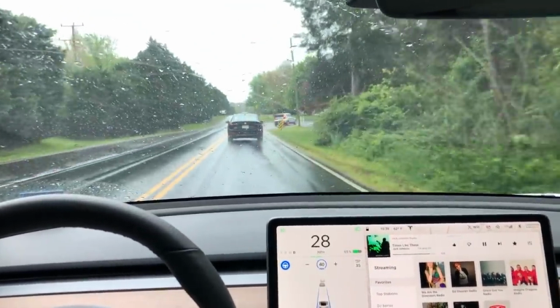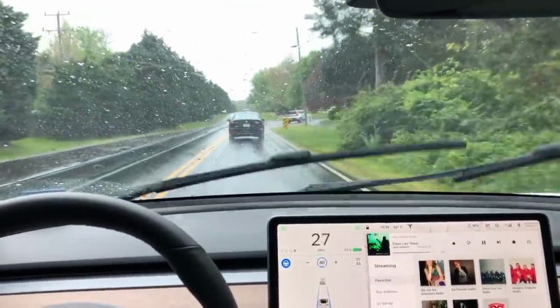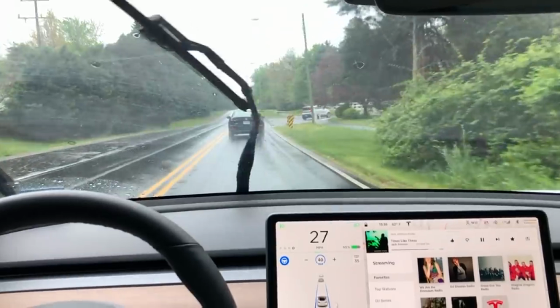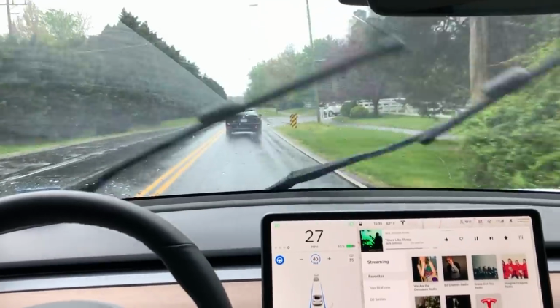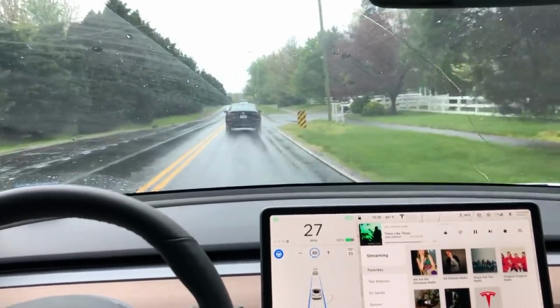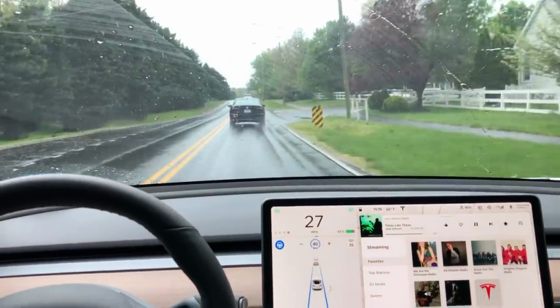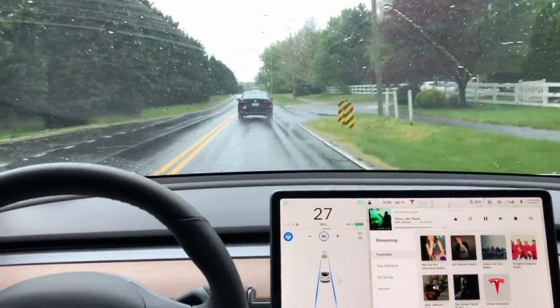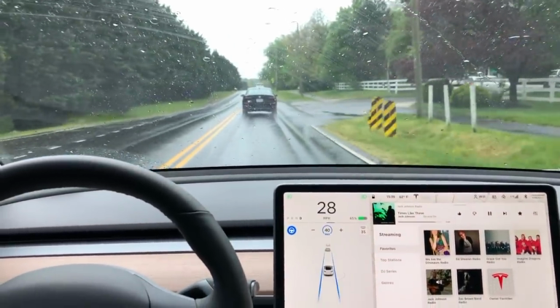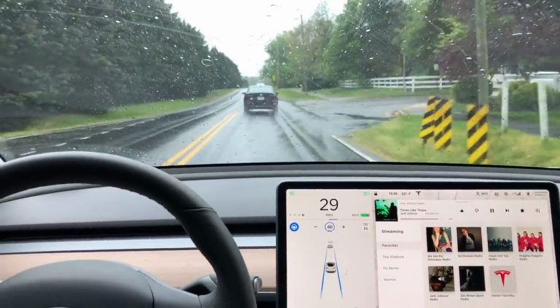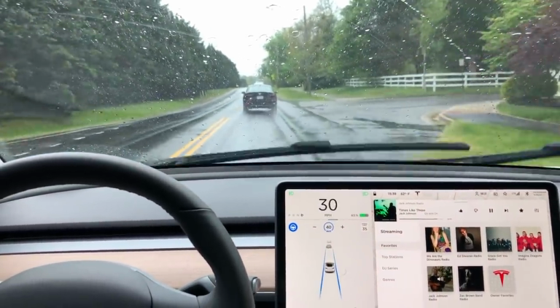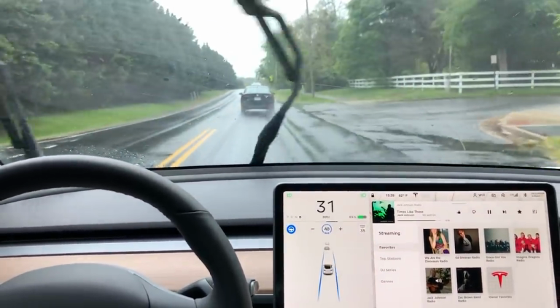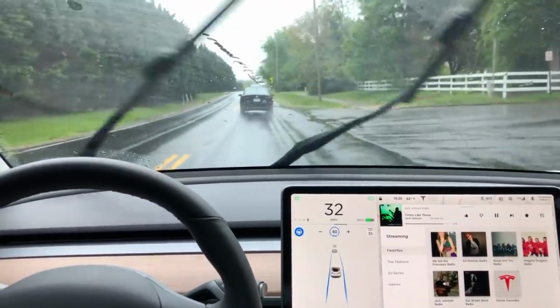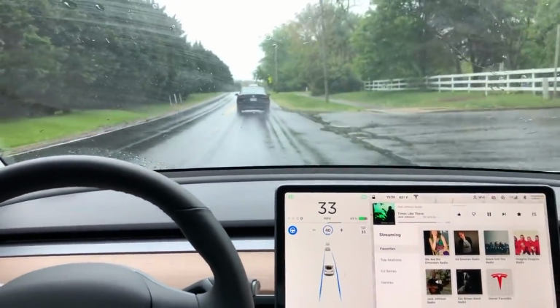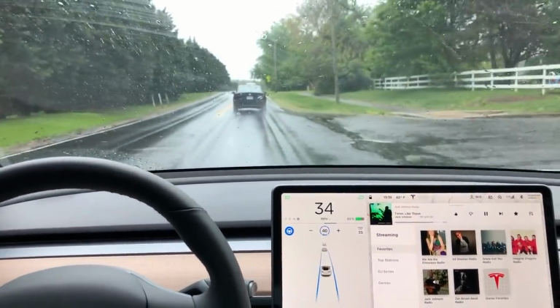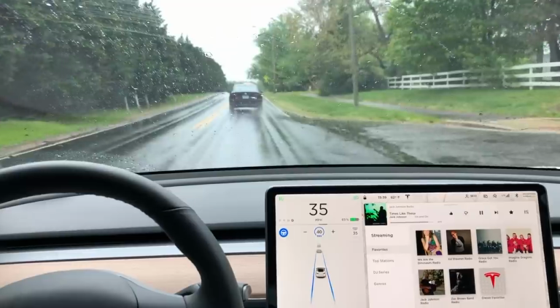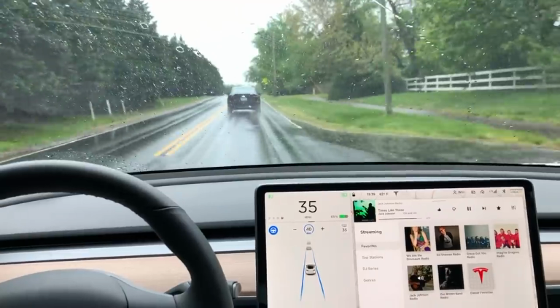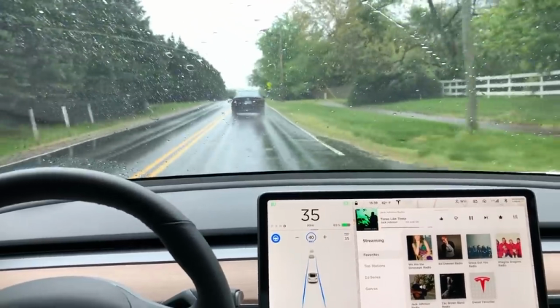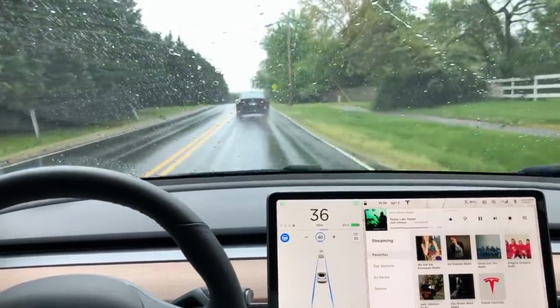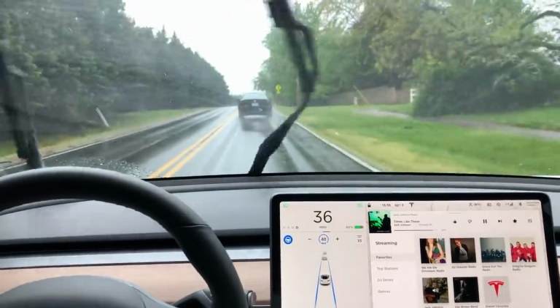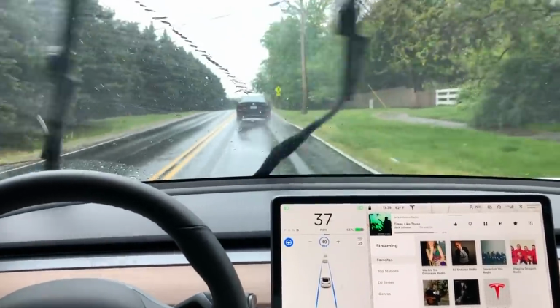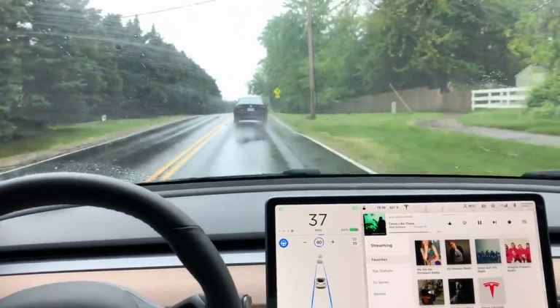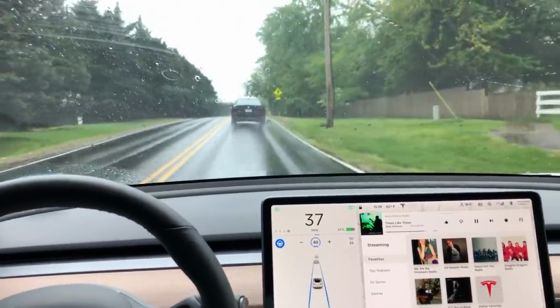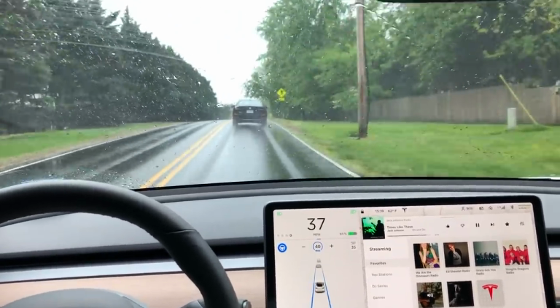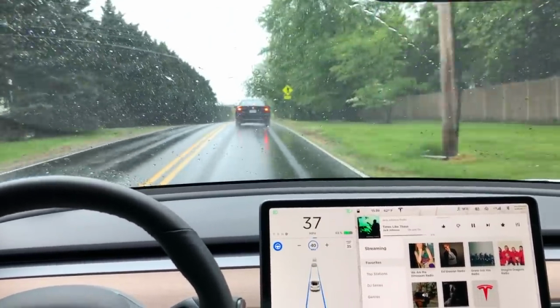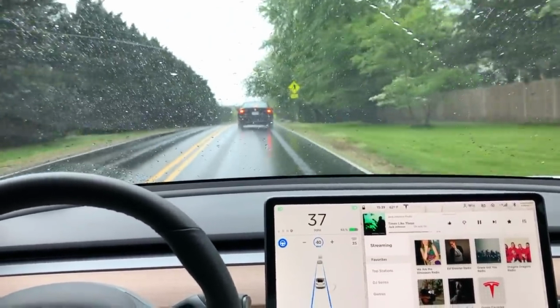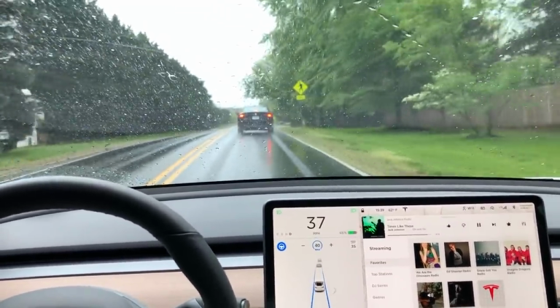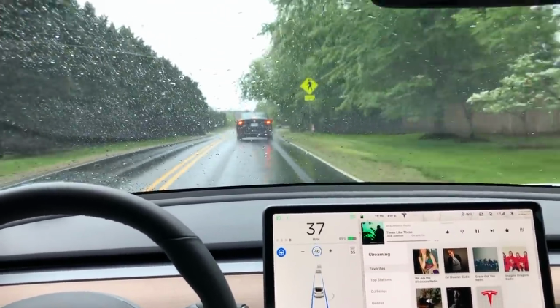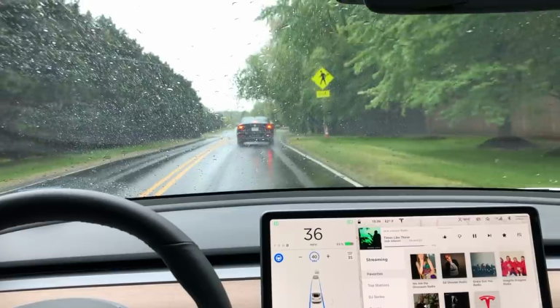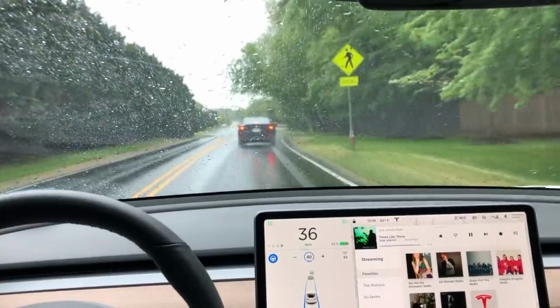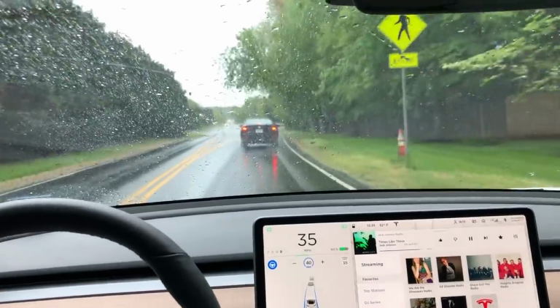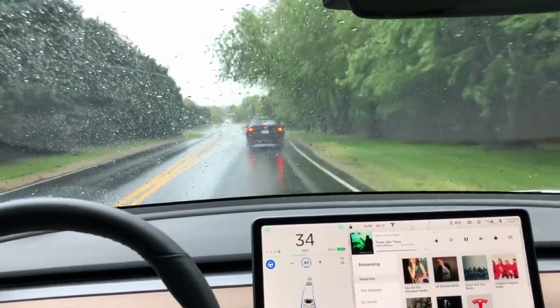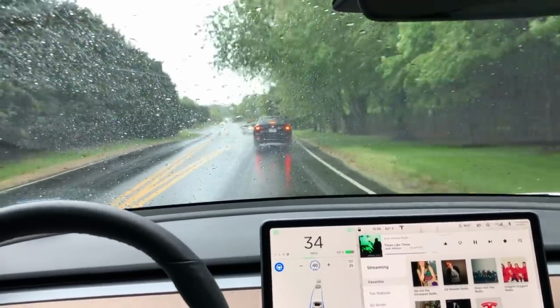Coming up right here on the right-hand side, pay attention — the white line is actually going to disappear when this opening comes, but the Autopilot does perfectly and is able to maintain its position and carry on through that wider opening.